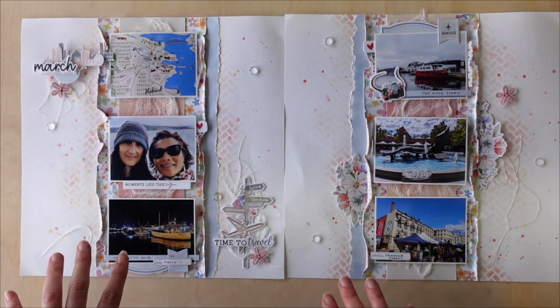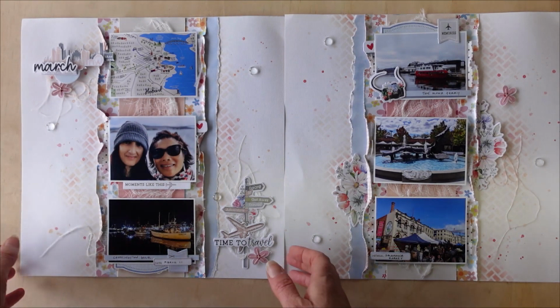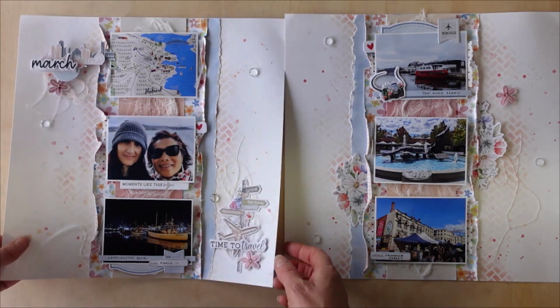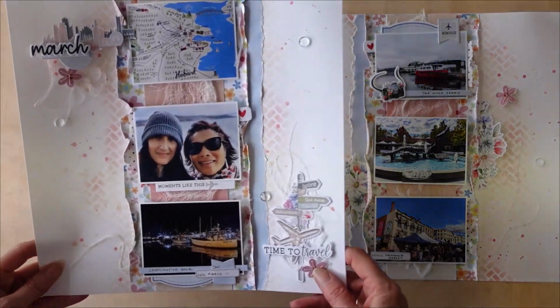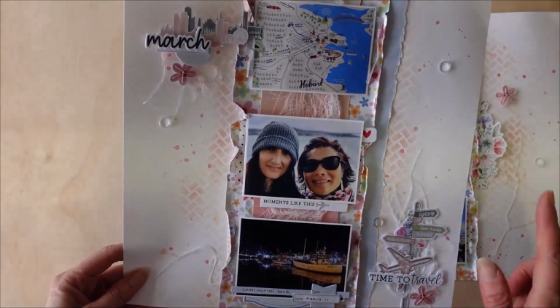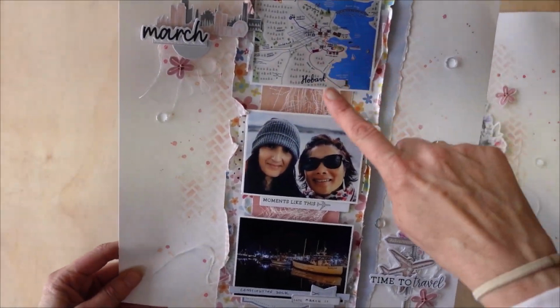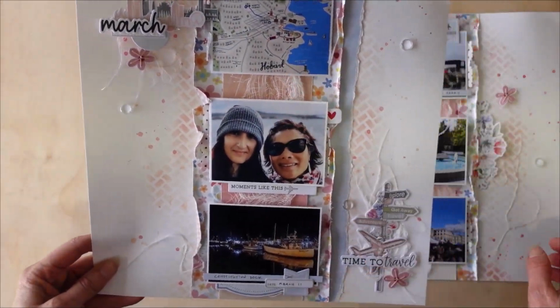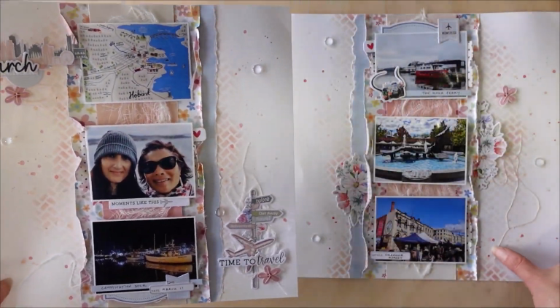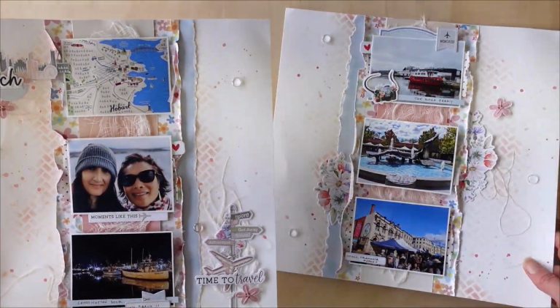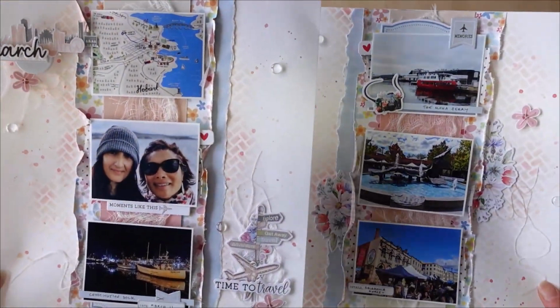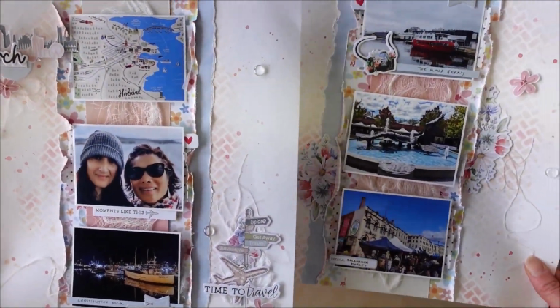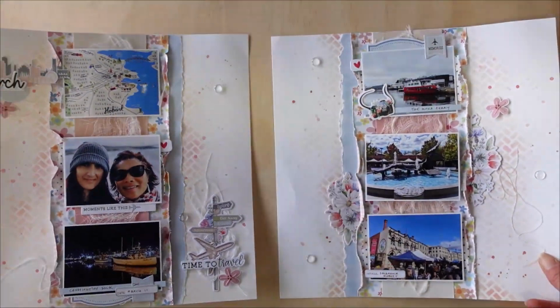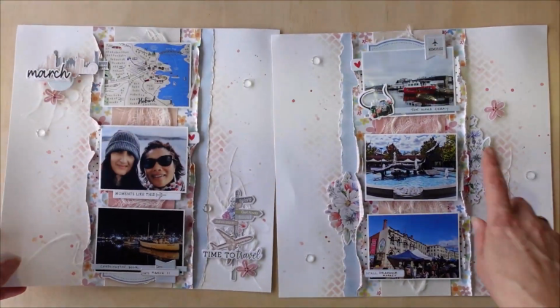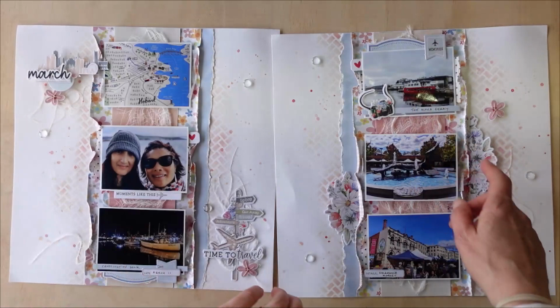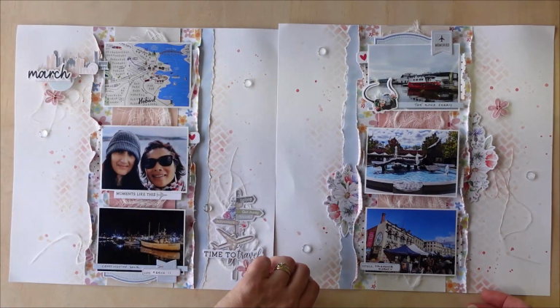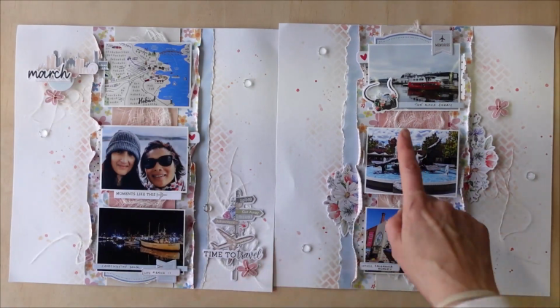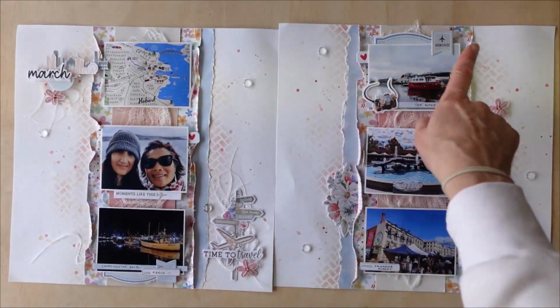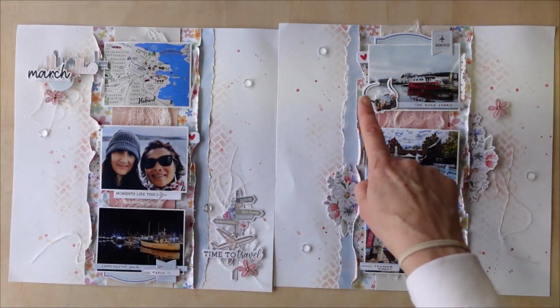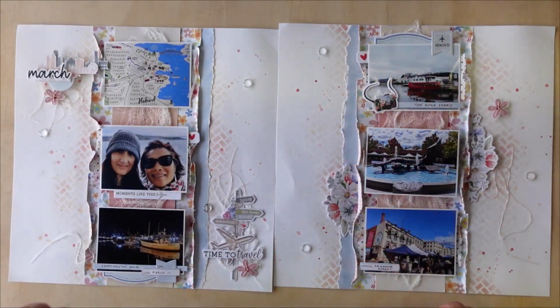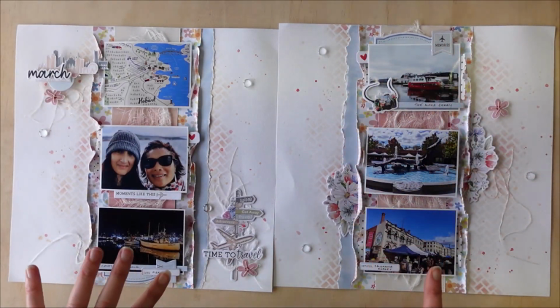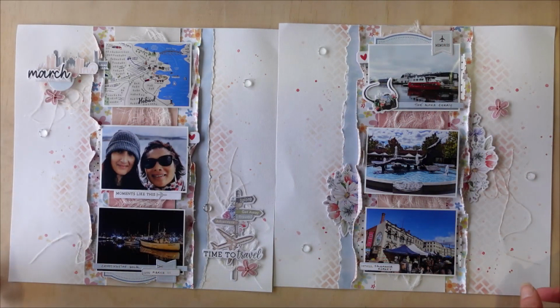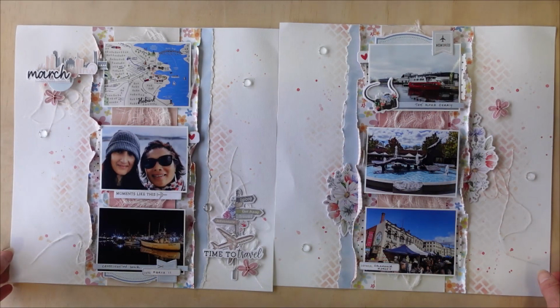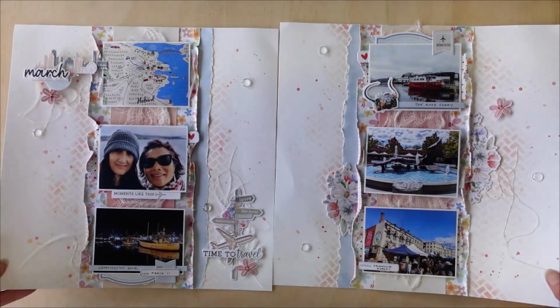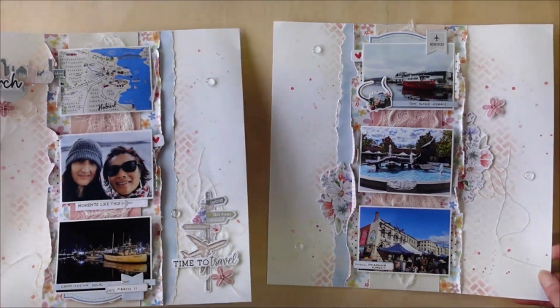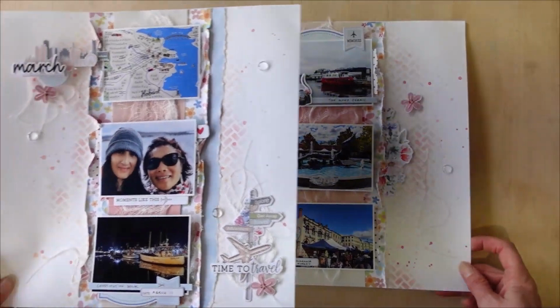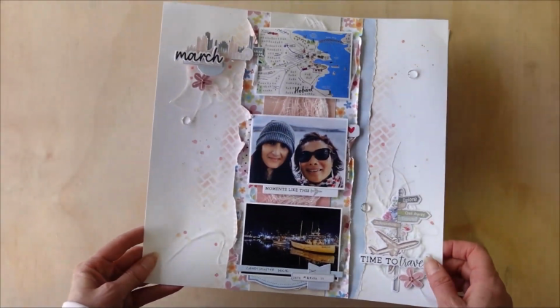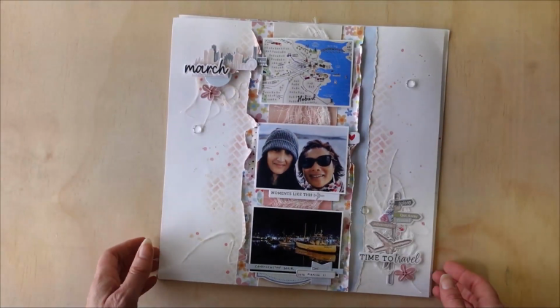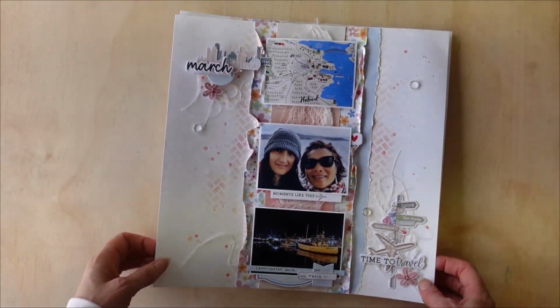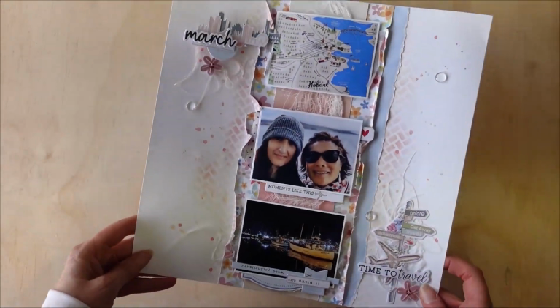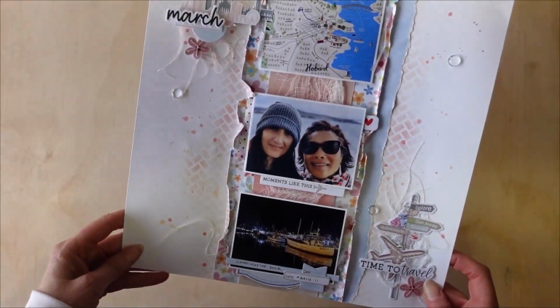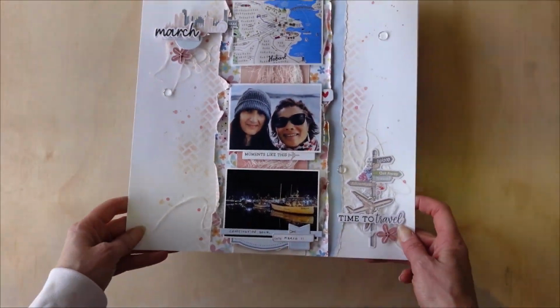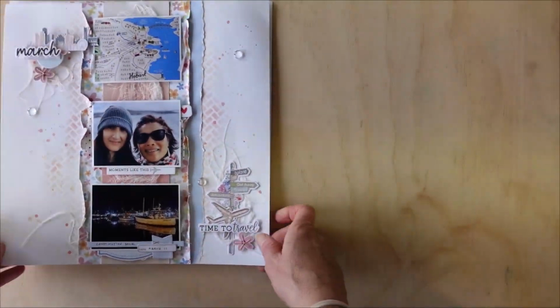Maria has made this gorgeous double page layout with all of this beautiful detail. You've got six photos on there and she's printed them a little bit smaller, but your regular six by four photos will fit on there if you want to use them, or you can just crop them down.